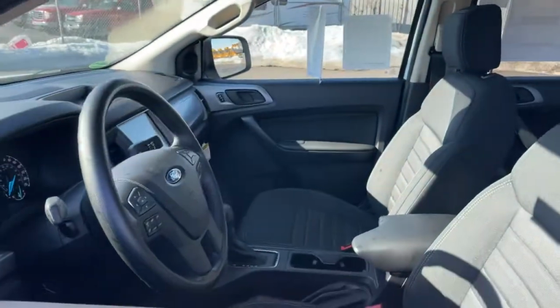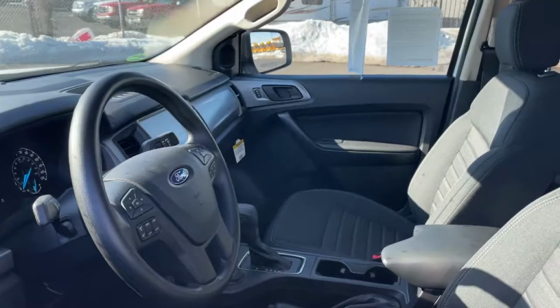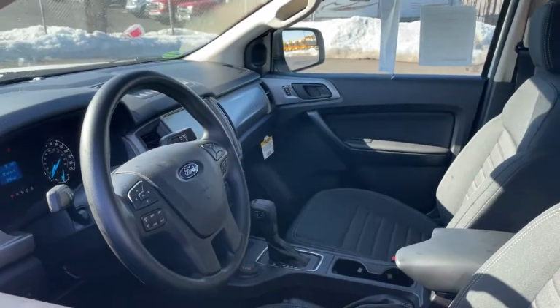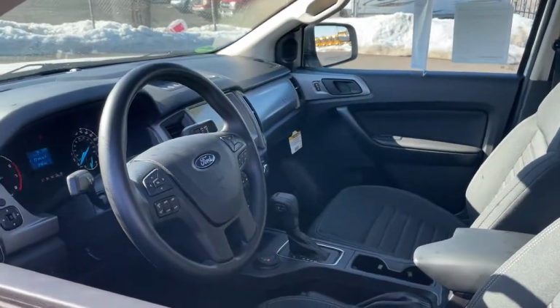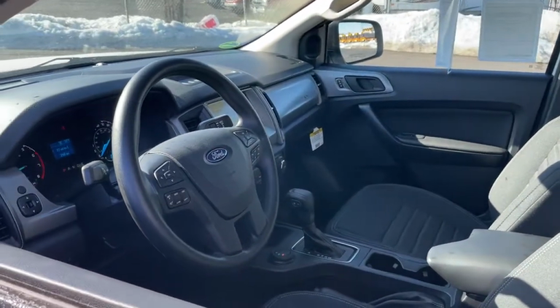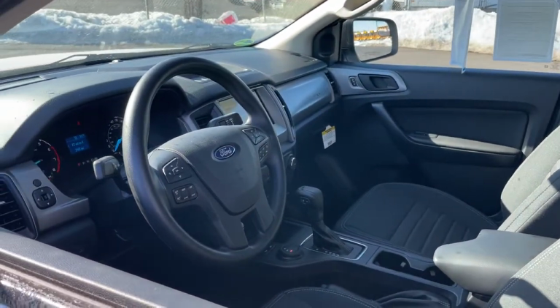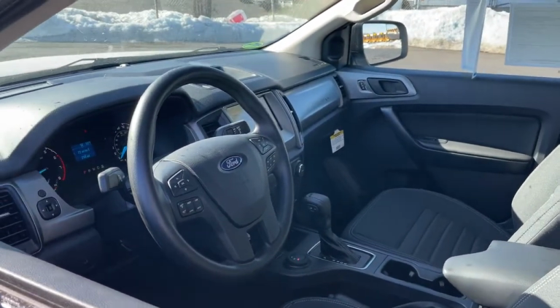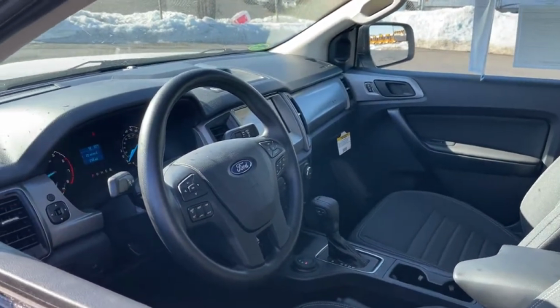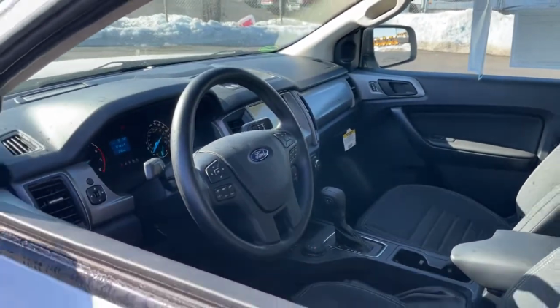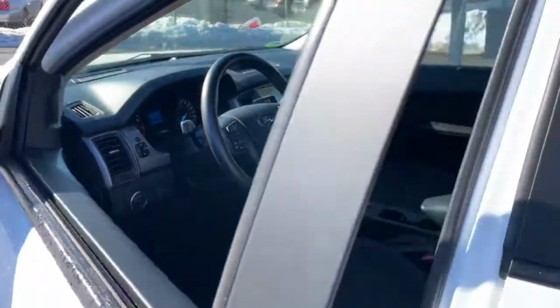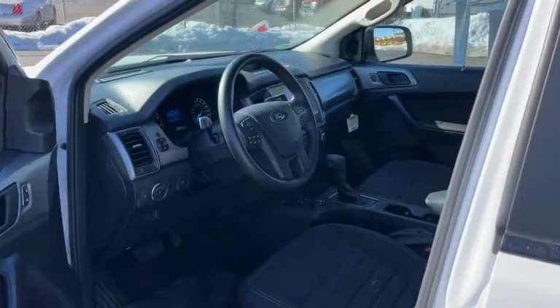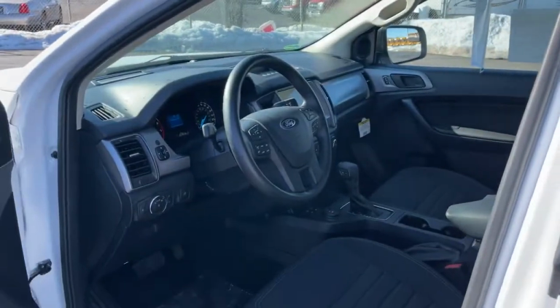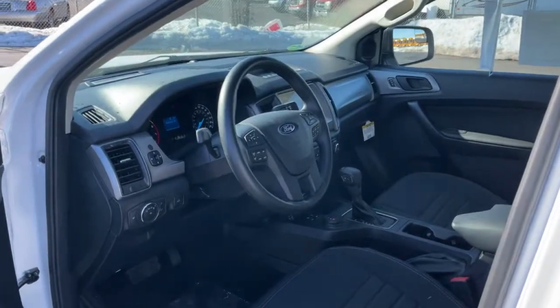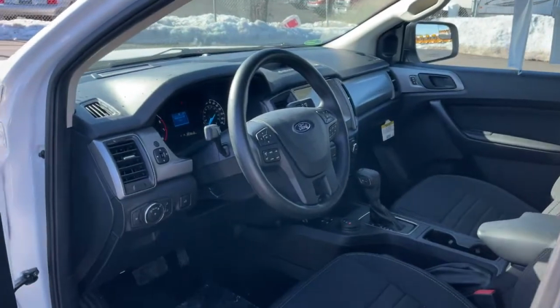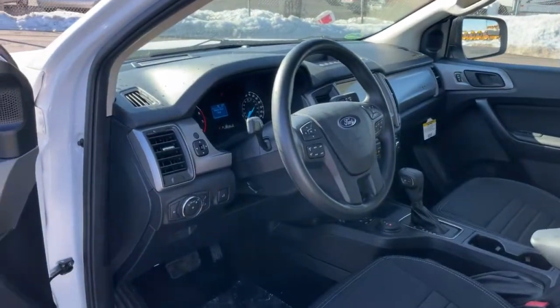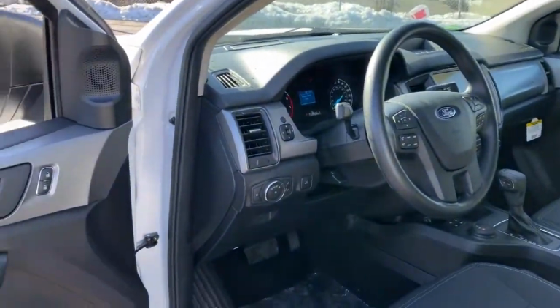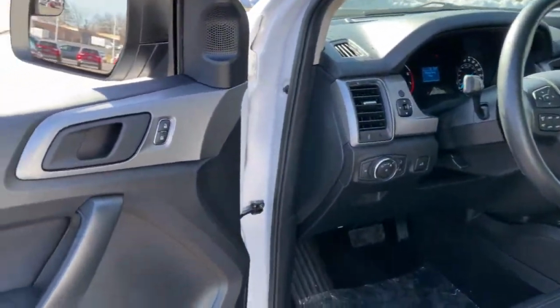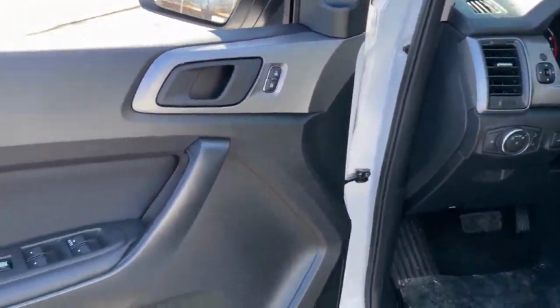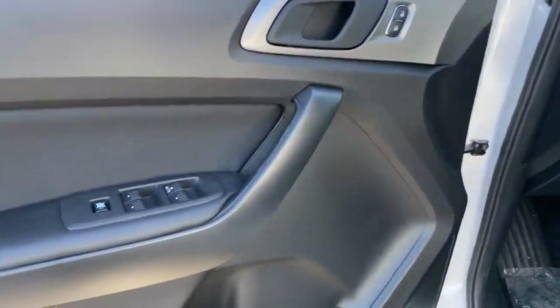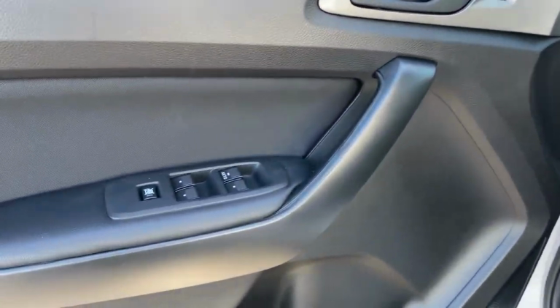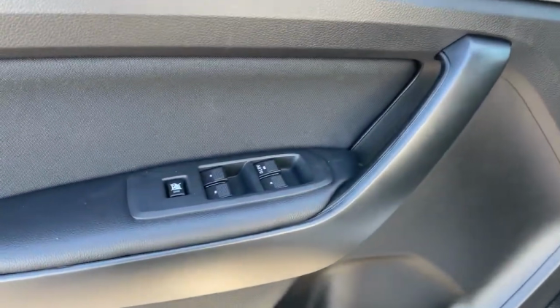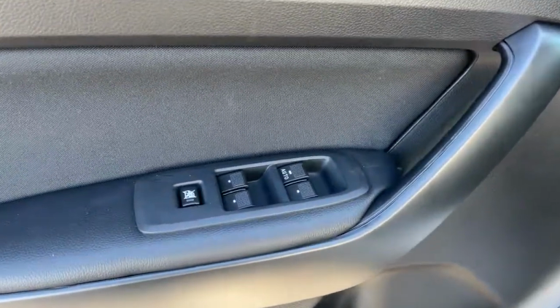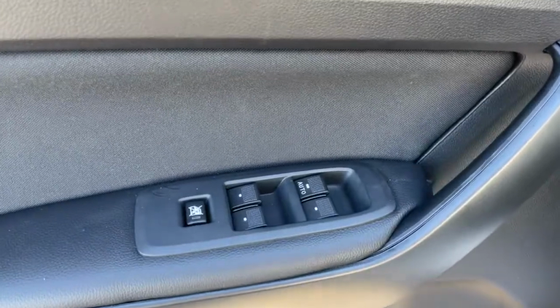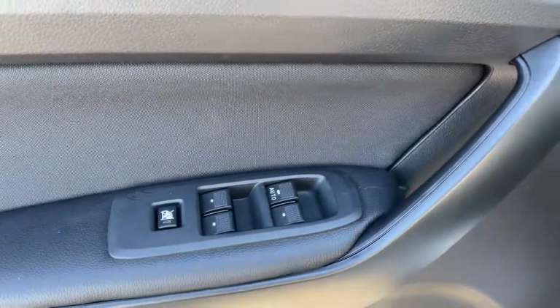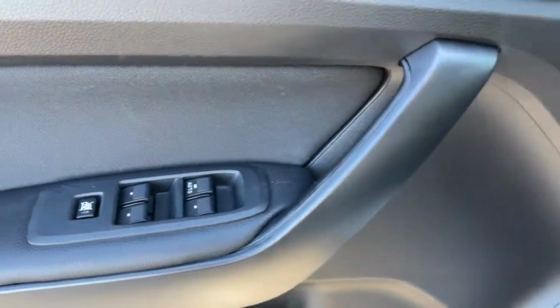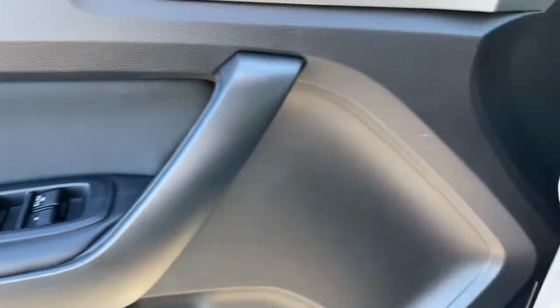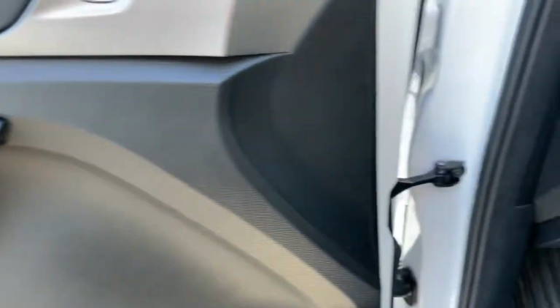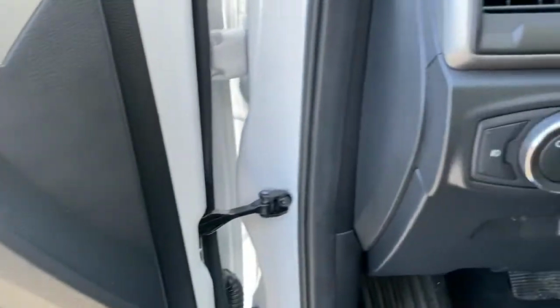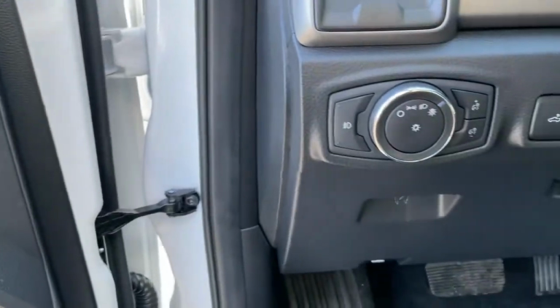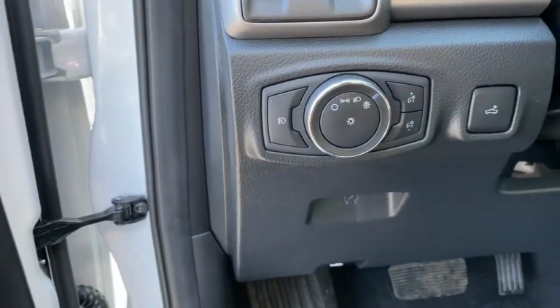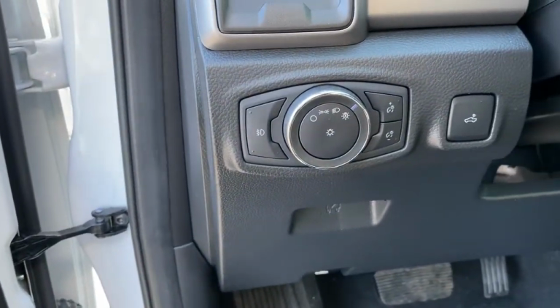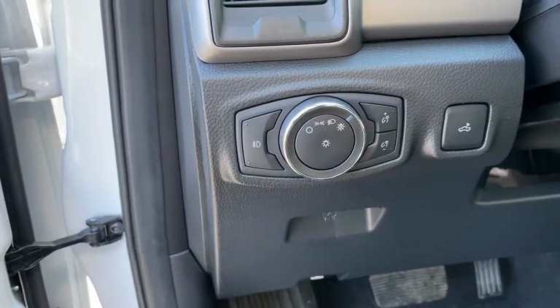The following are some of this vehicle's highlighted options: fog lamps, electronic stability control, trip computer, bucket seats, cruise control, power windows, AM-FM stereo, four-wheel disc brakes, and power steering.